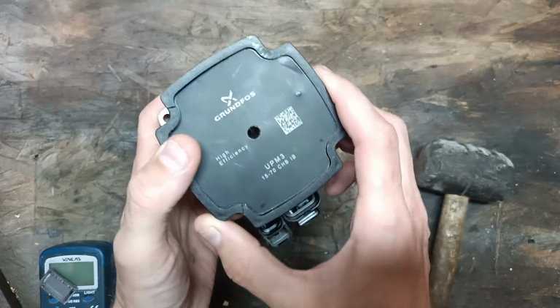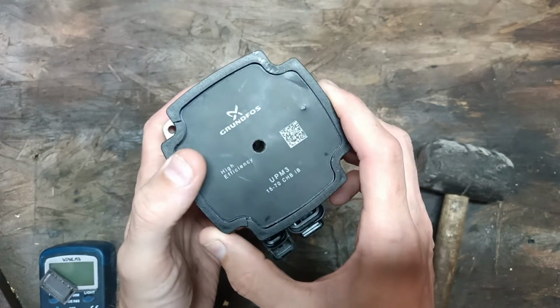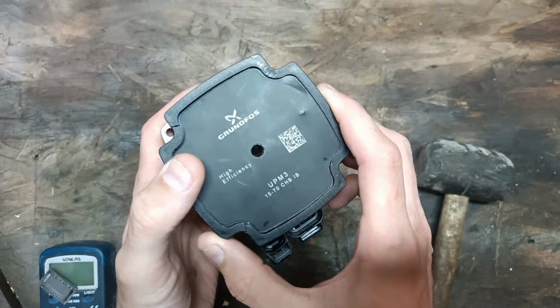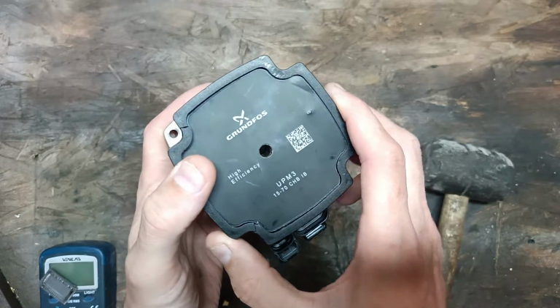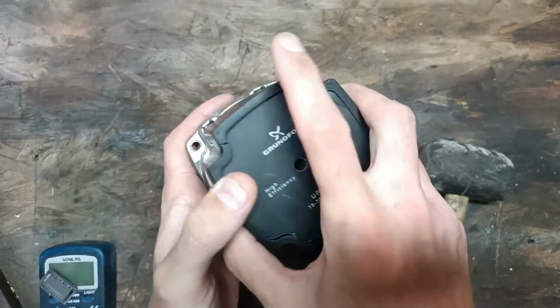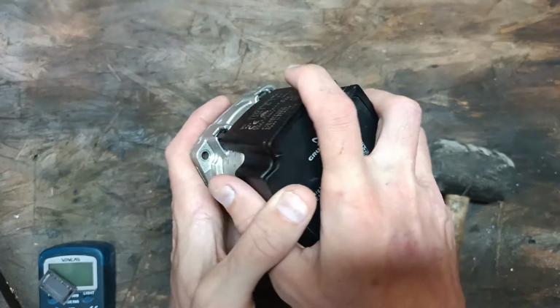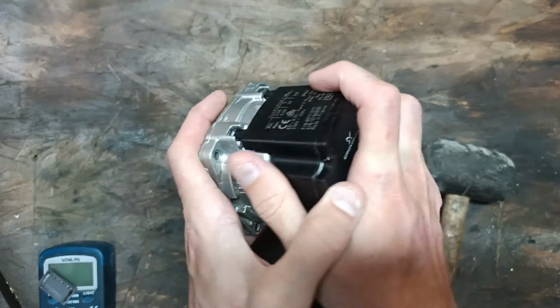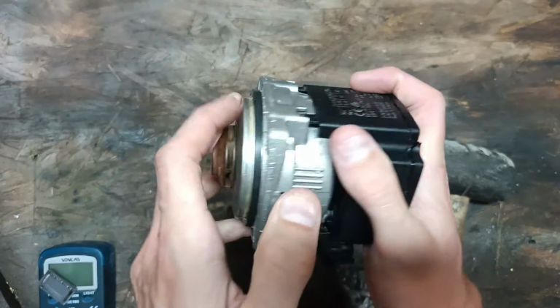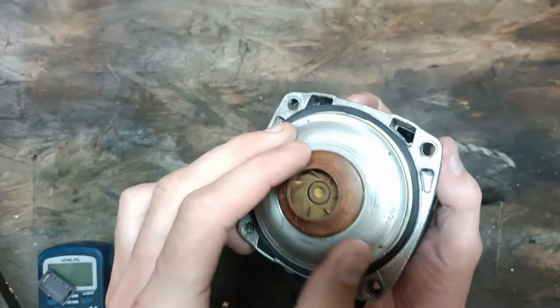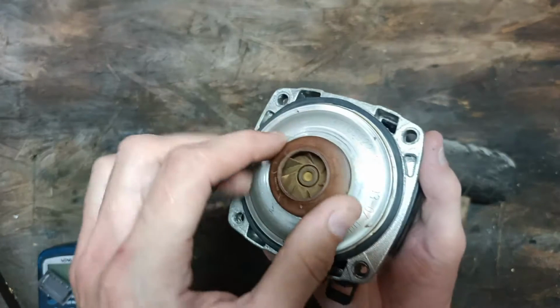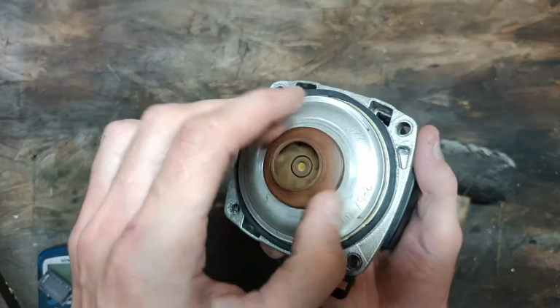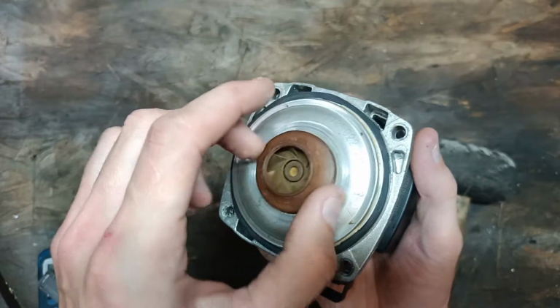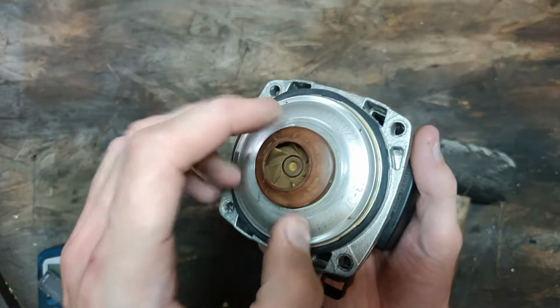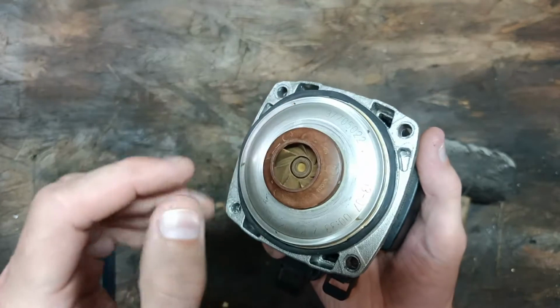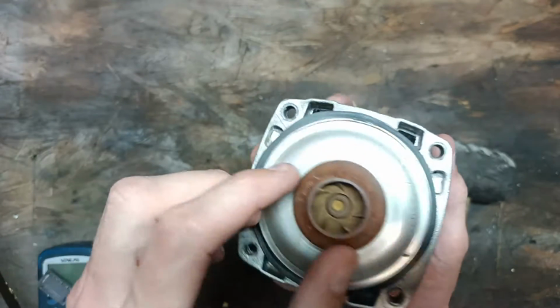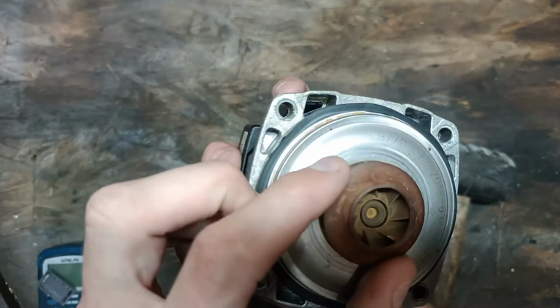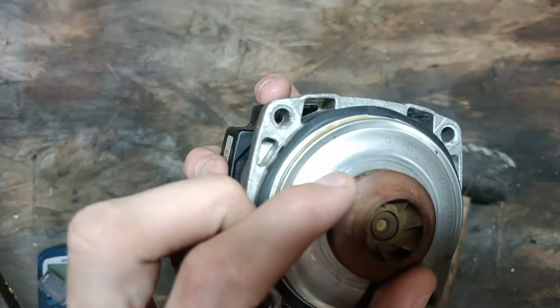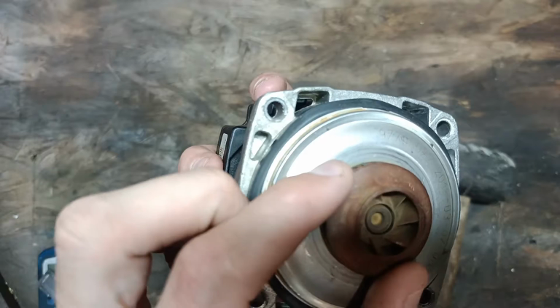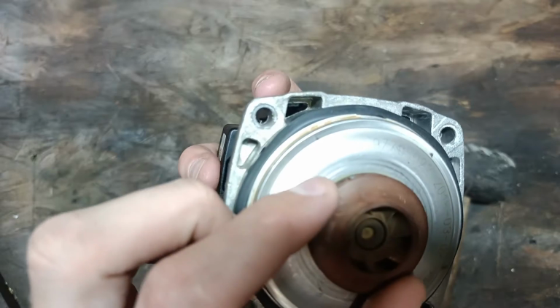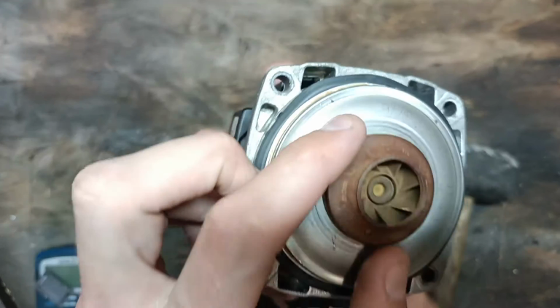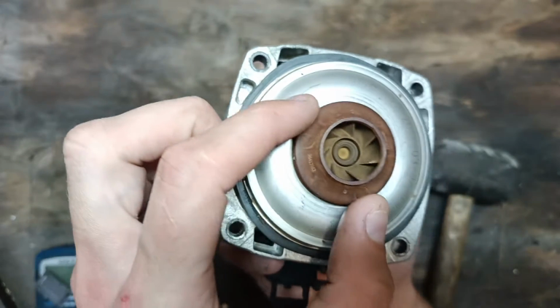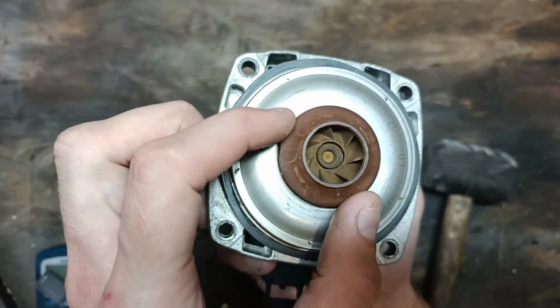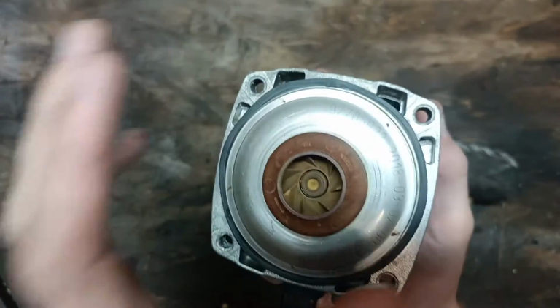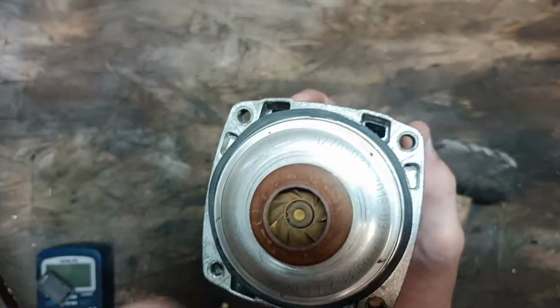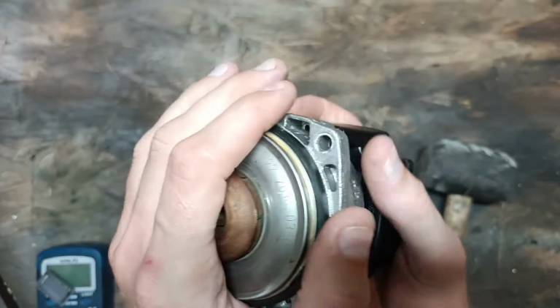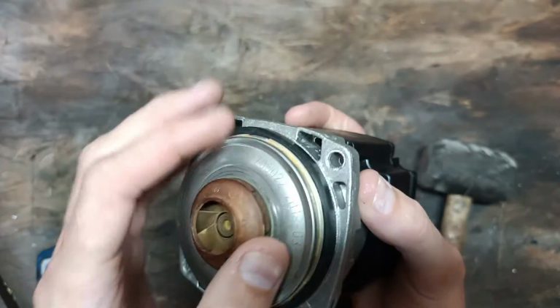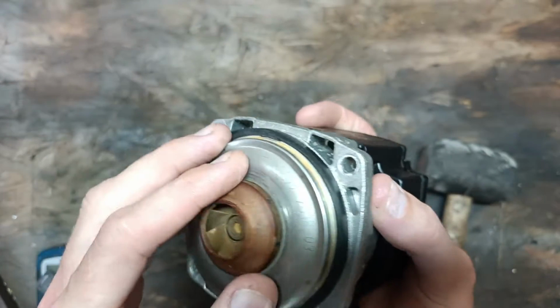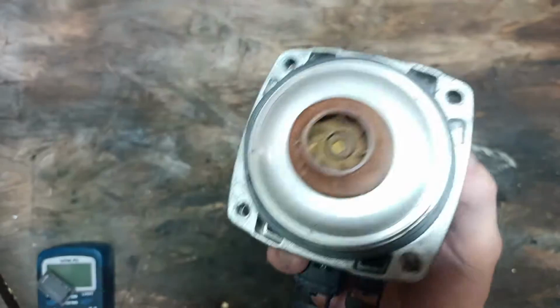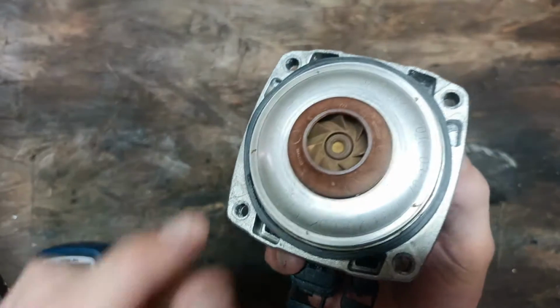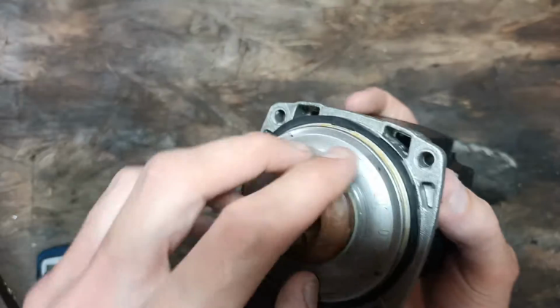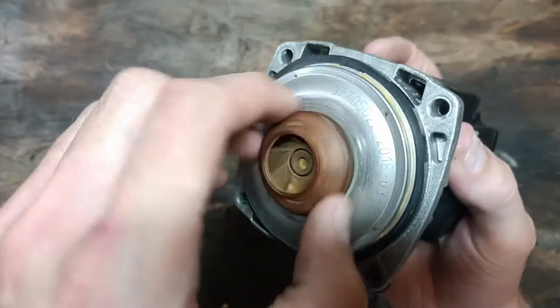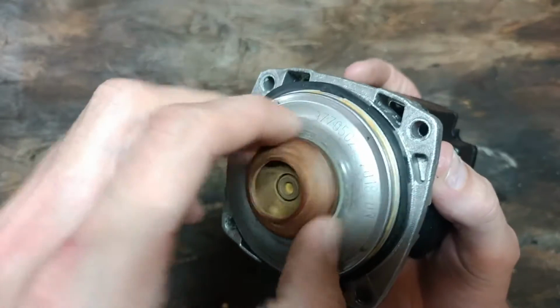I had a problem with this pump. To start with it was seized. If you don't use it for a while they seize up. It's got quite a good impeller in there, but they seize up.